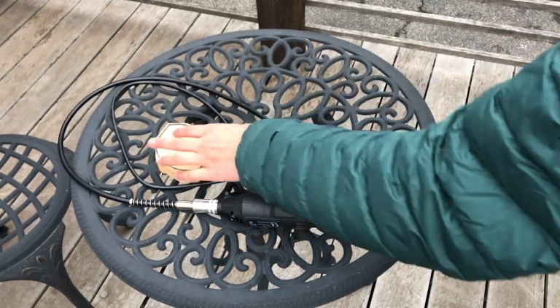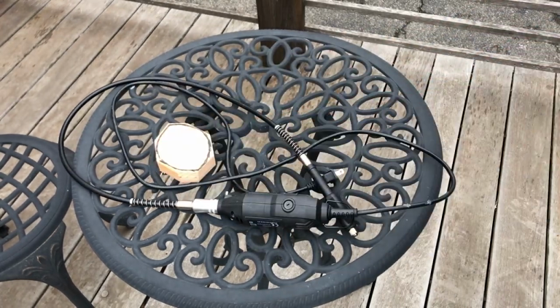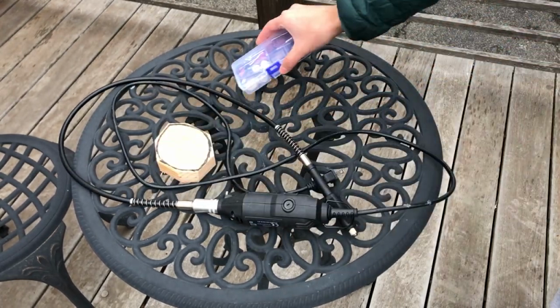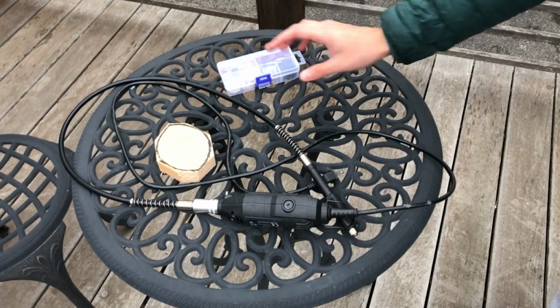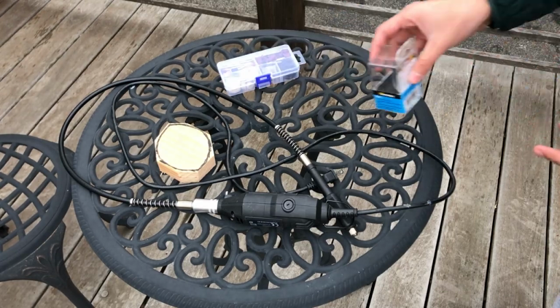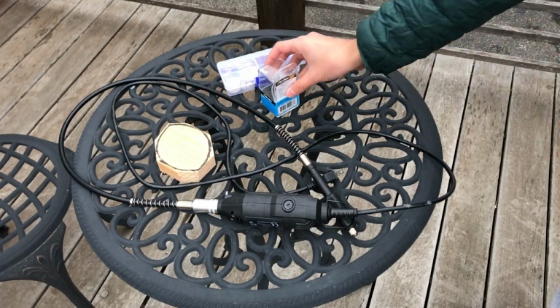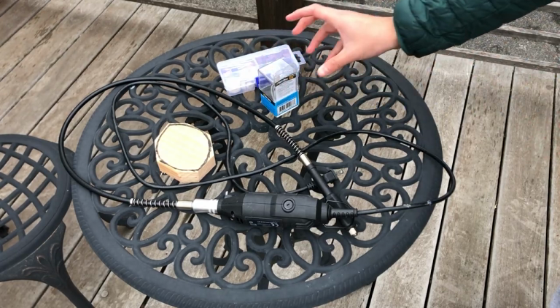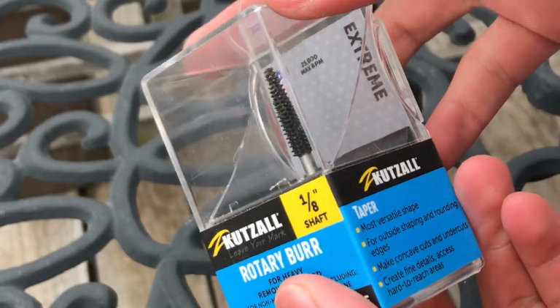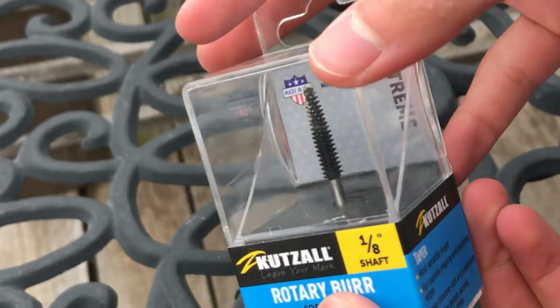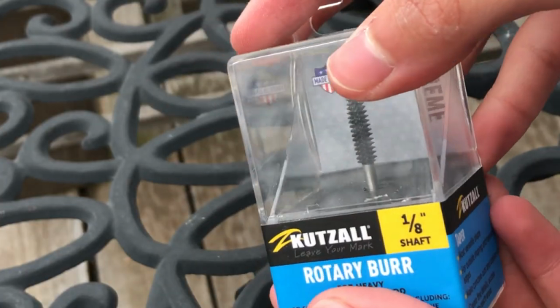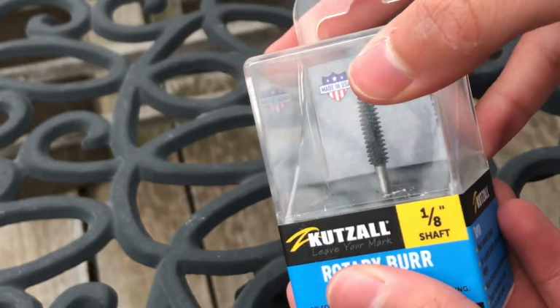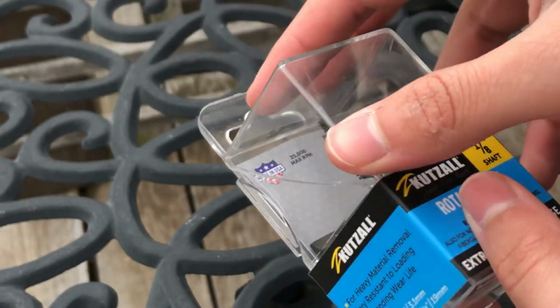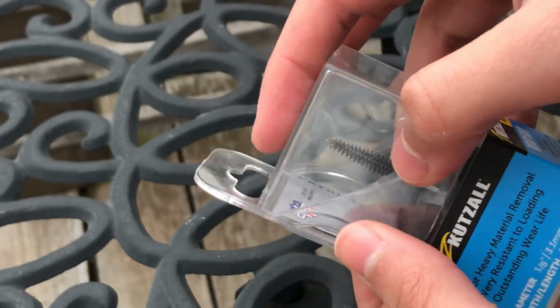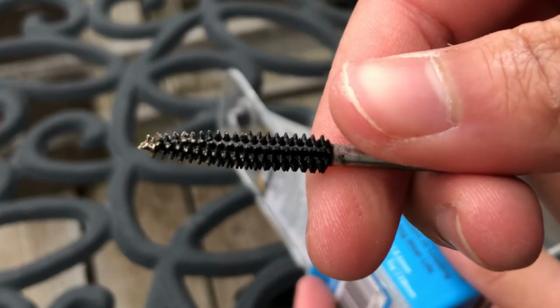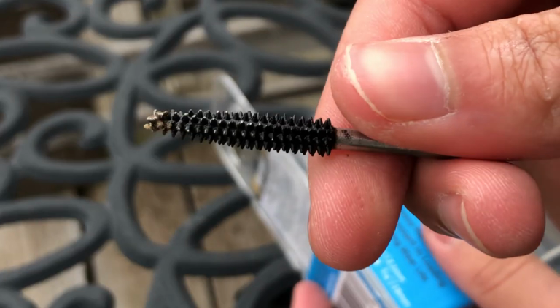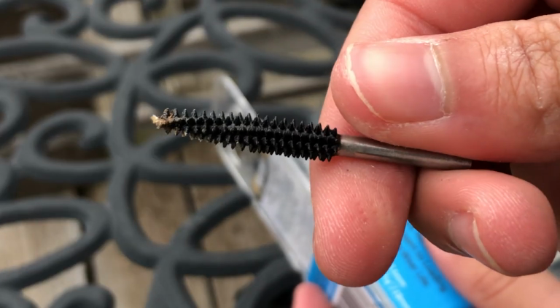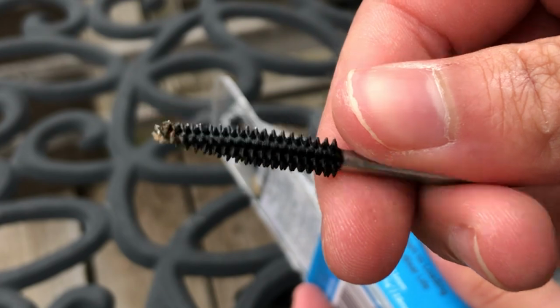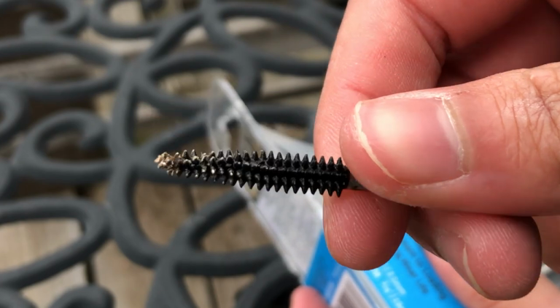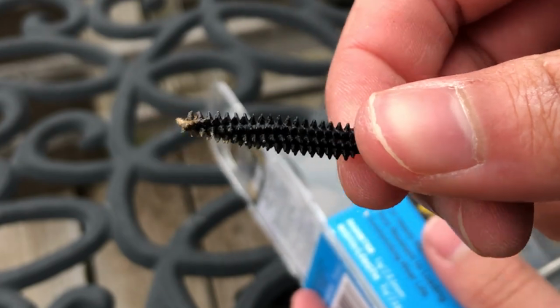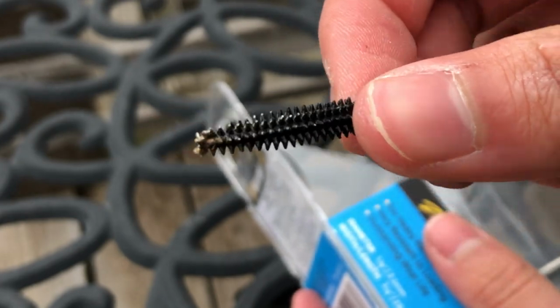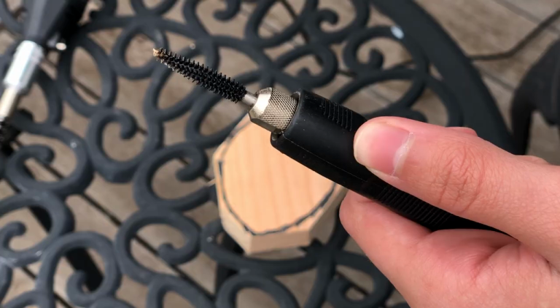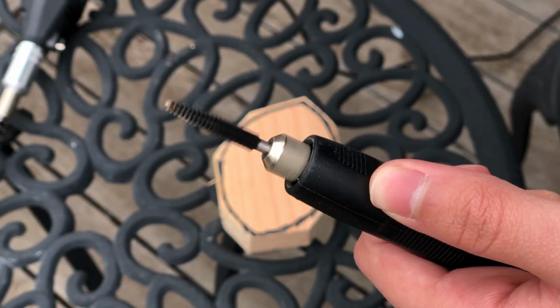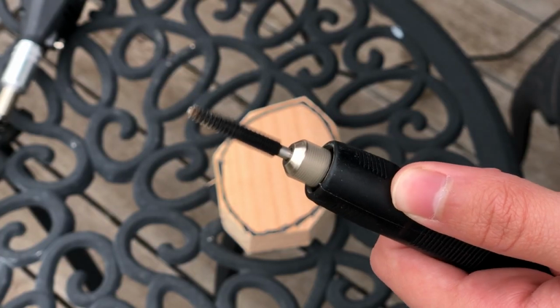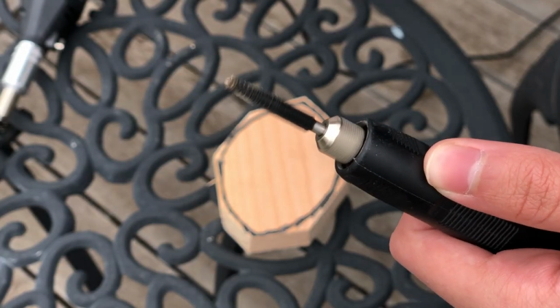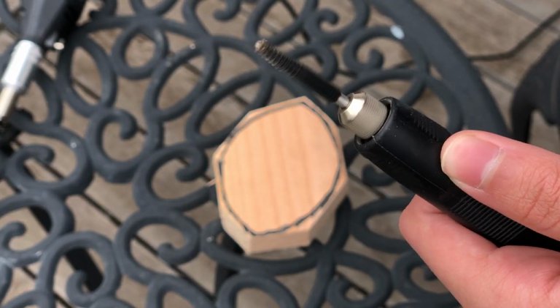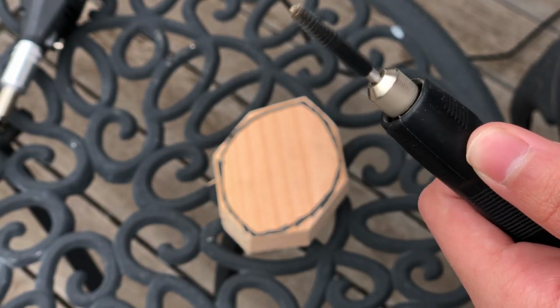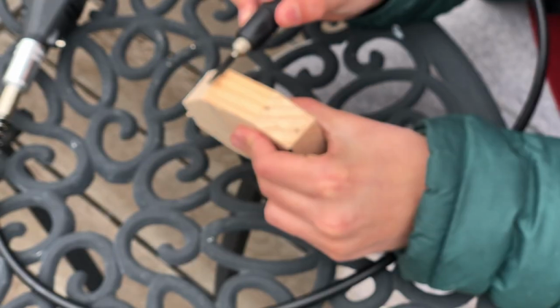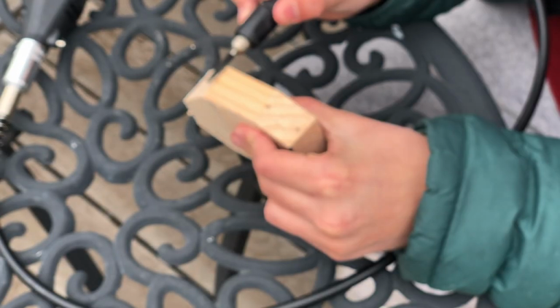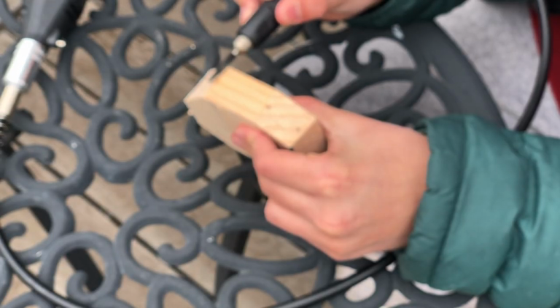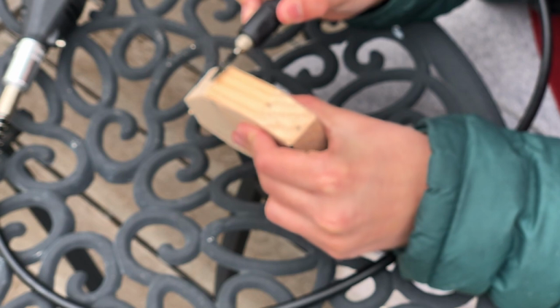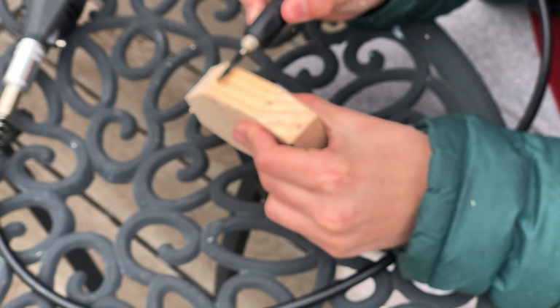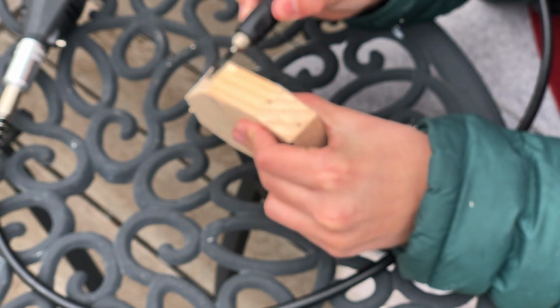Now that we have the shape cut out, we can just clean up the edges with a Dremel. I used some tungsten carbide burrs just to rough out the shape — and I also forgot to focus the camera this time.